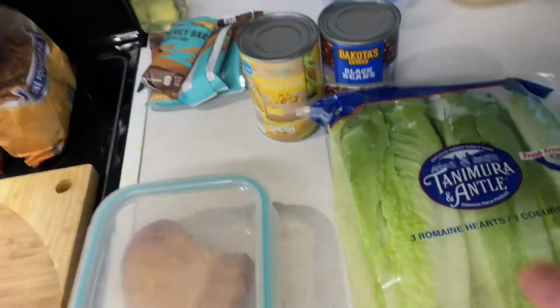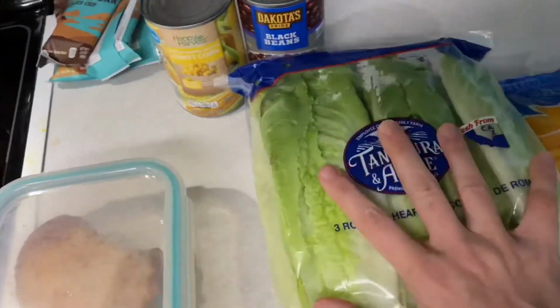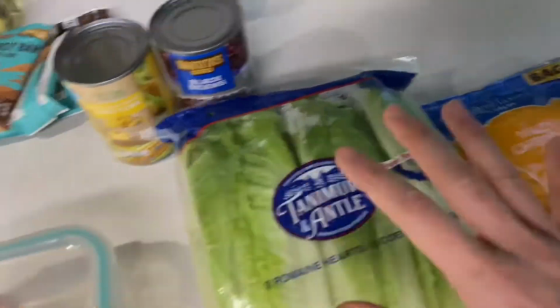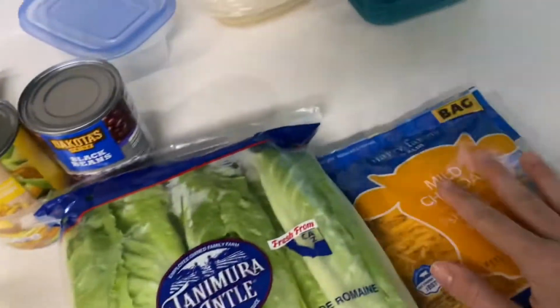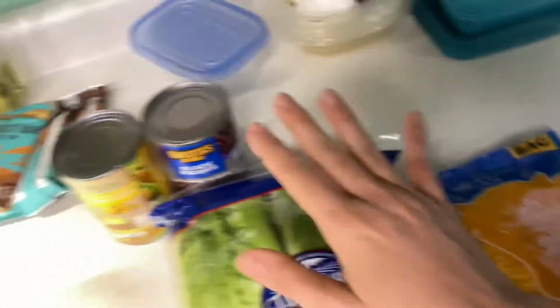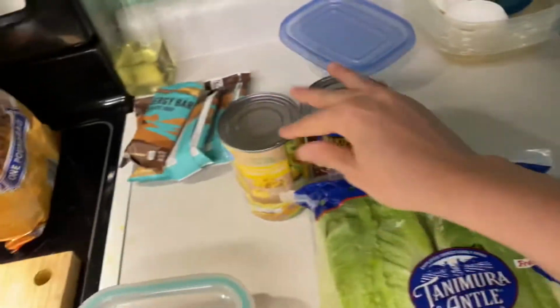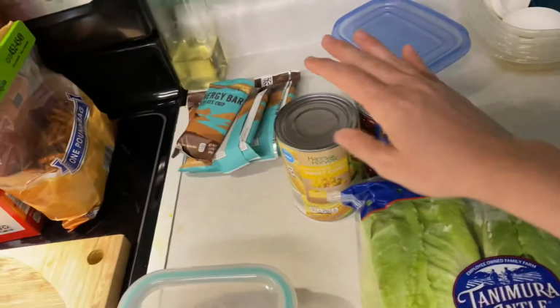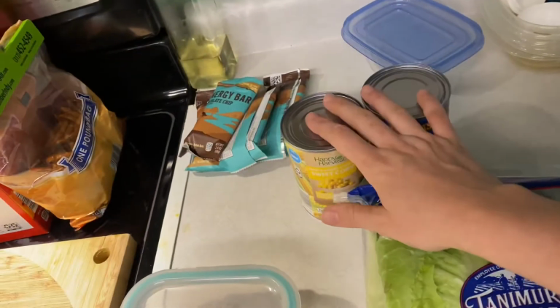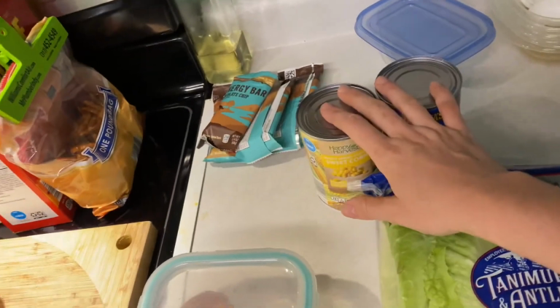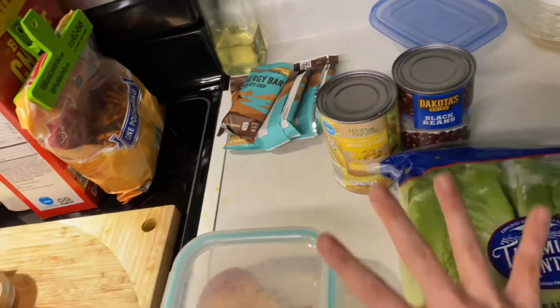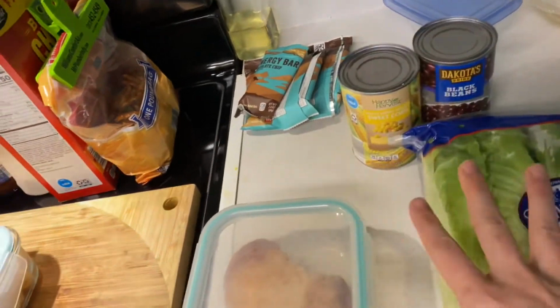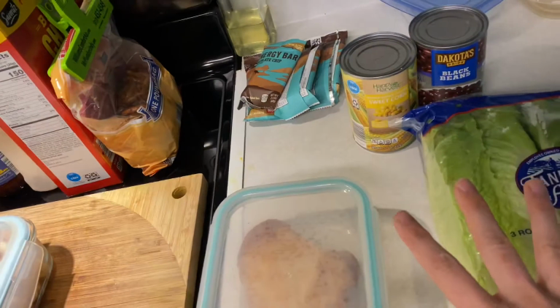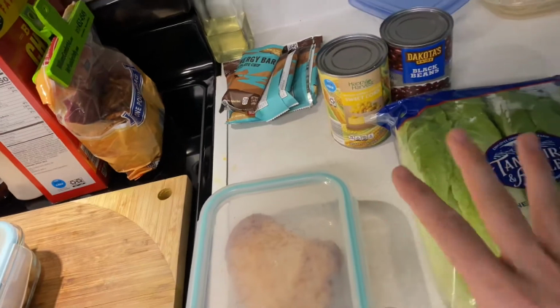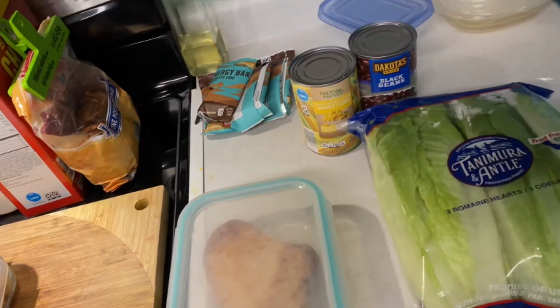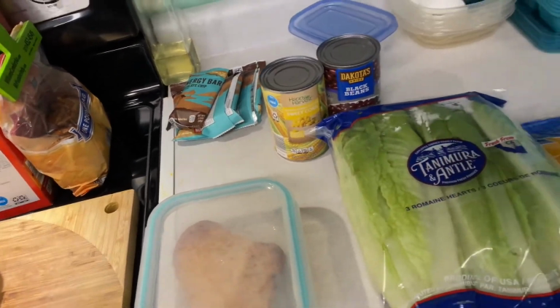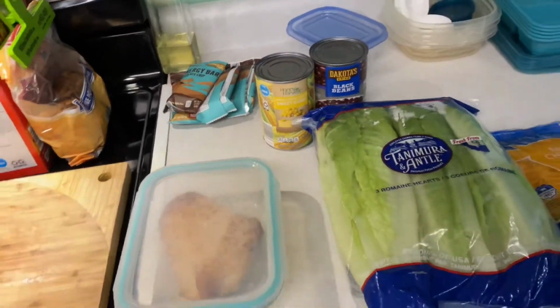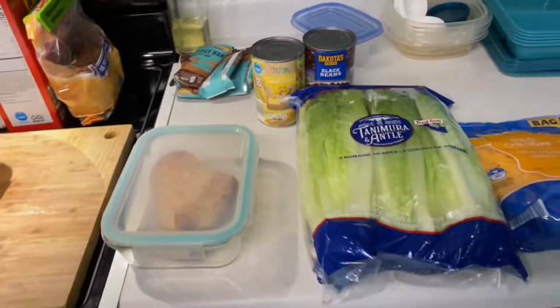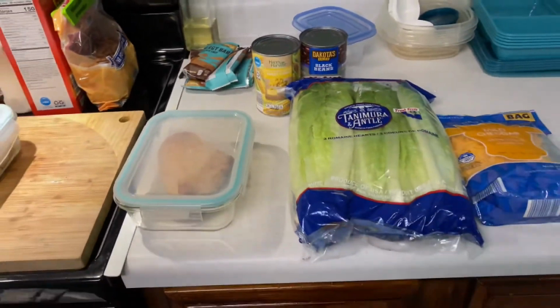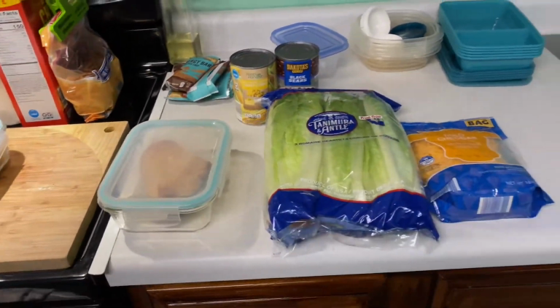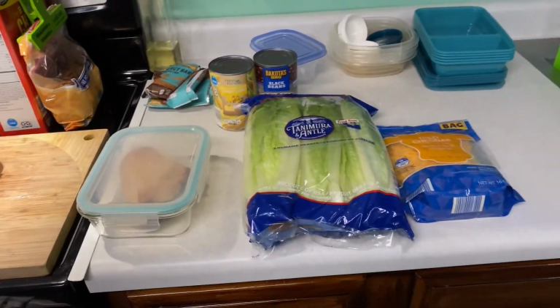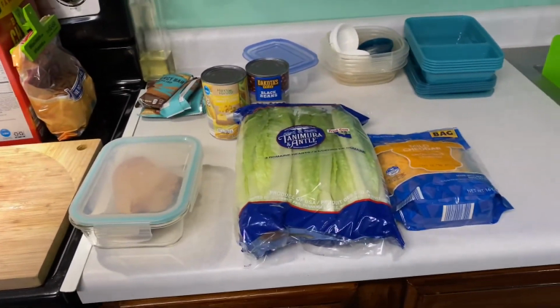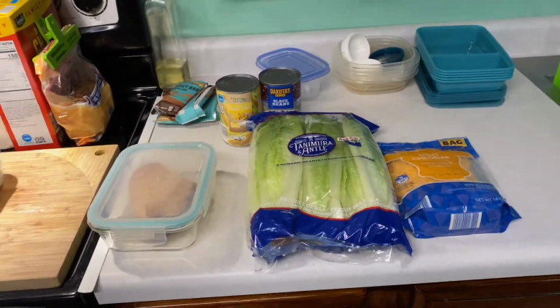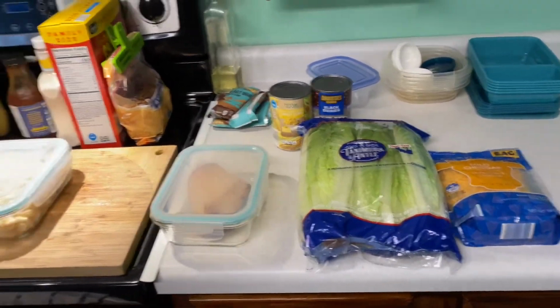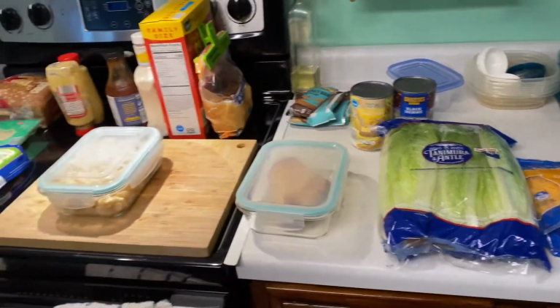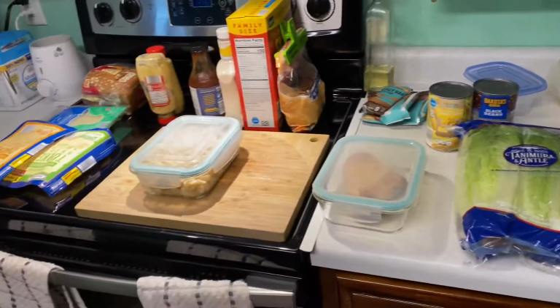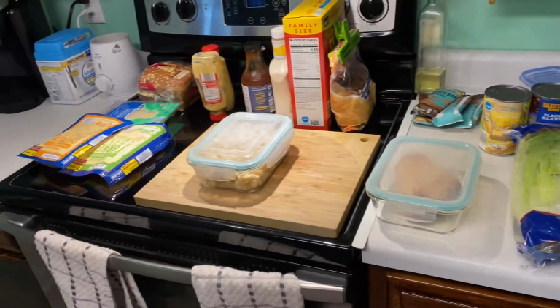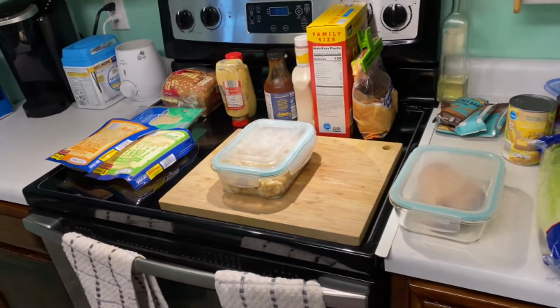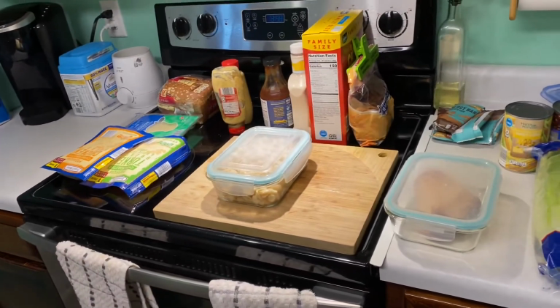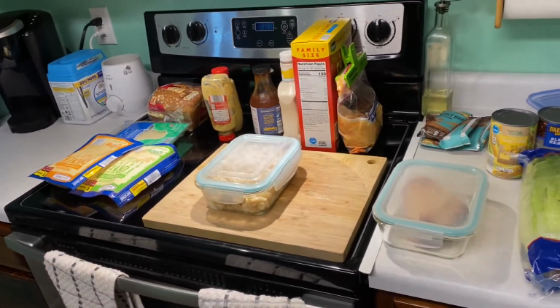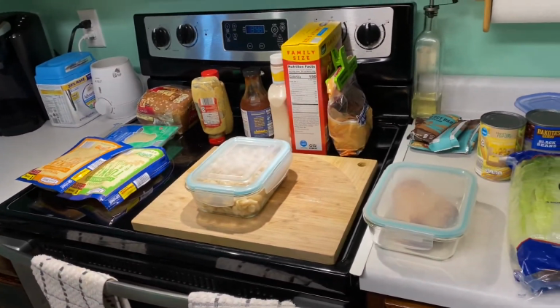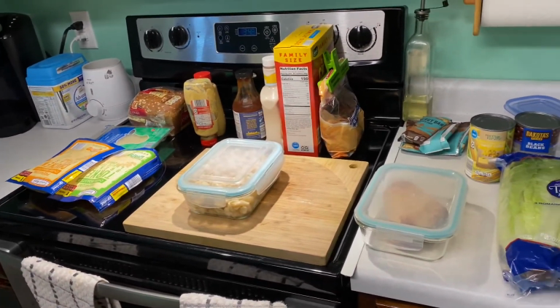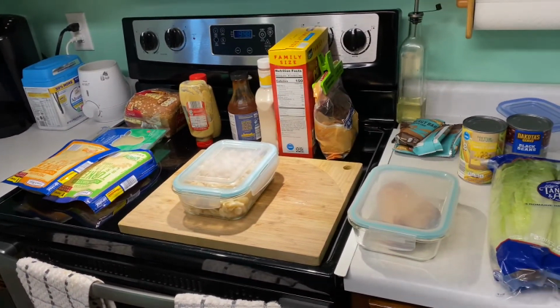I've got romaine lettuce, cheese, black beans, and corn, and I'm going to make a Southwest salad for him. So I'm going to start getting all this stuff prepped and we'll start putting together some lunches.